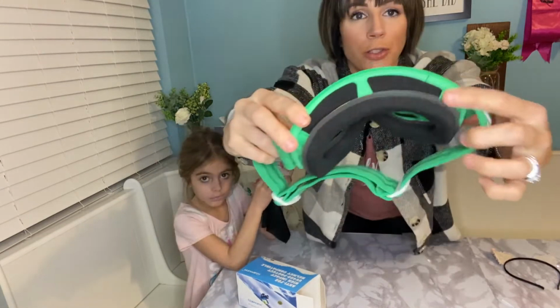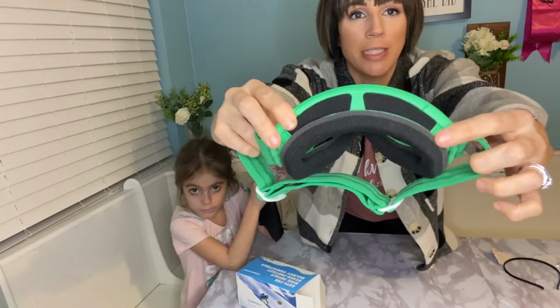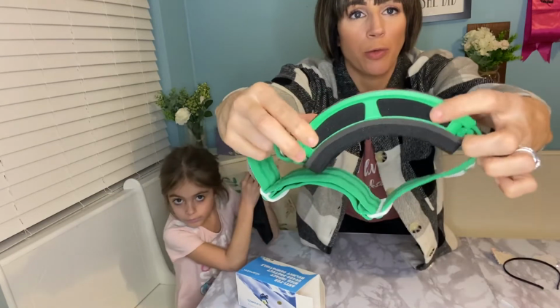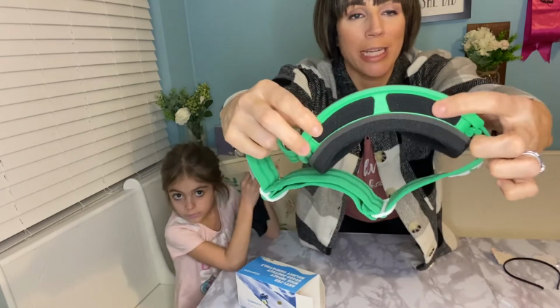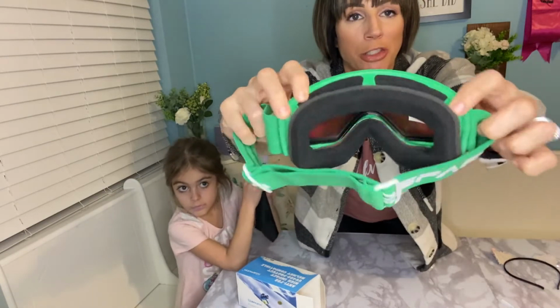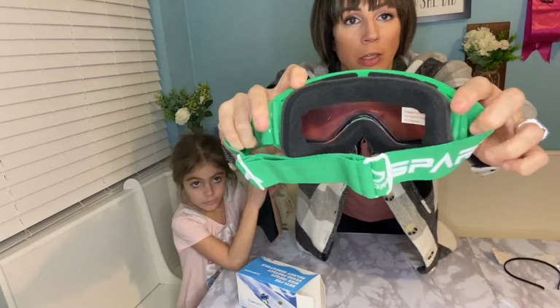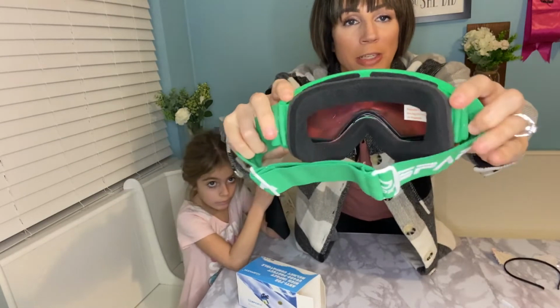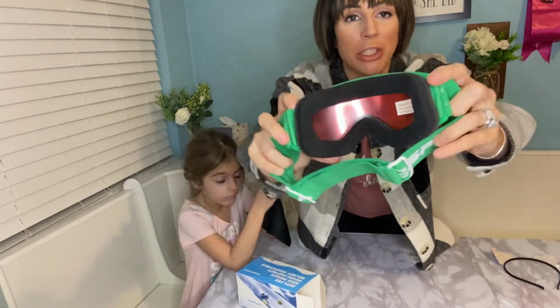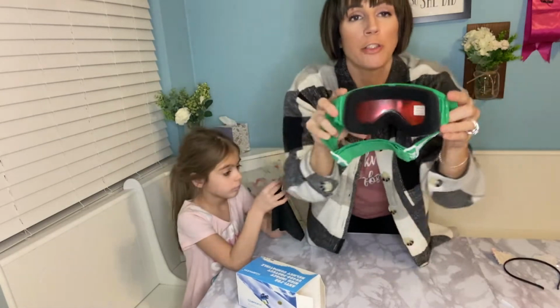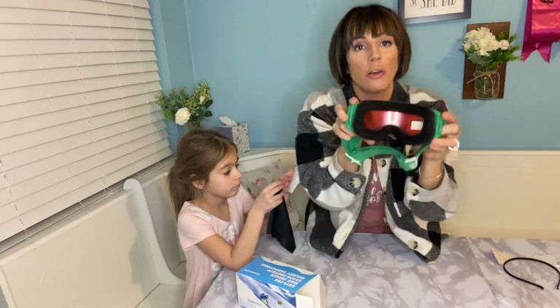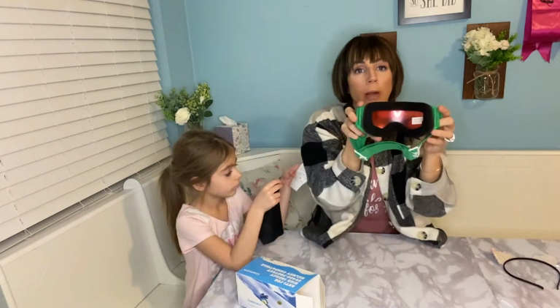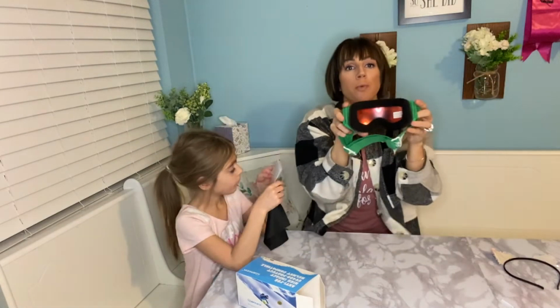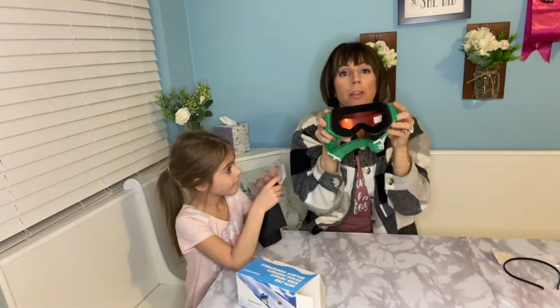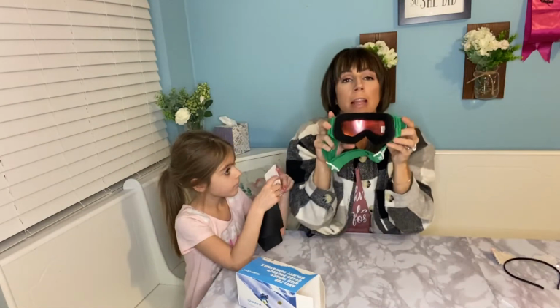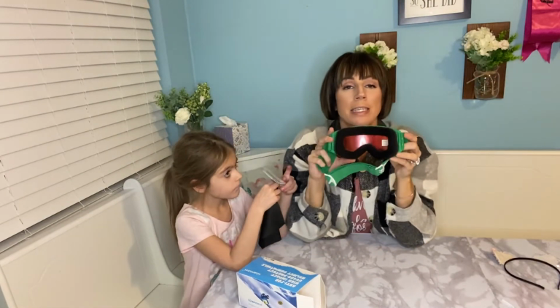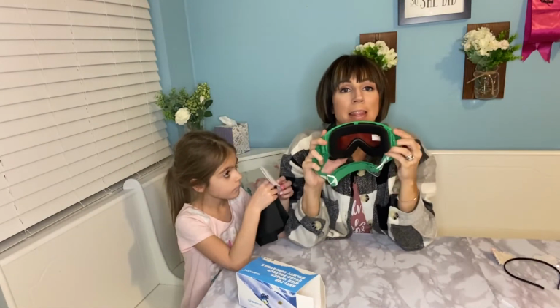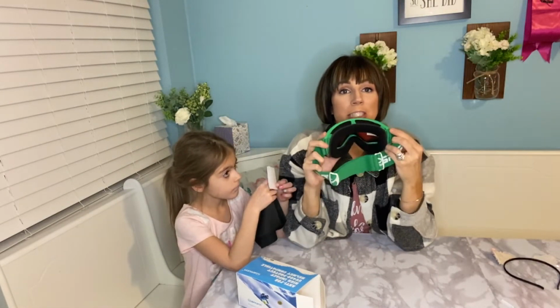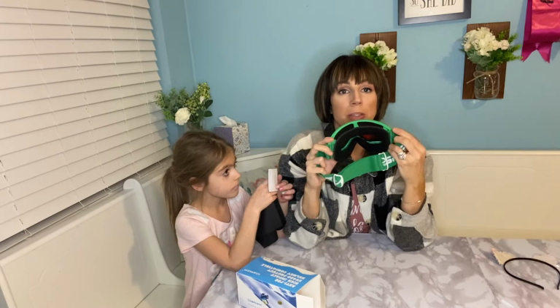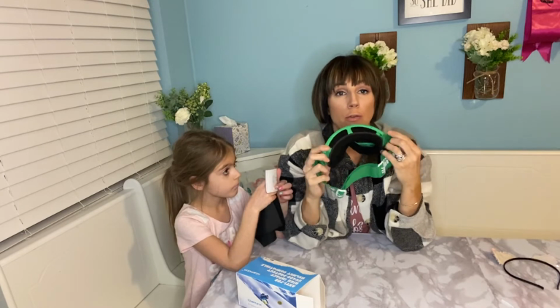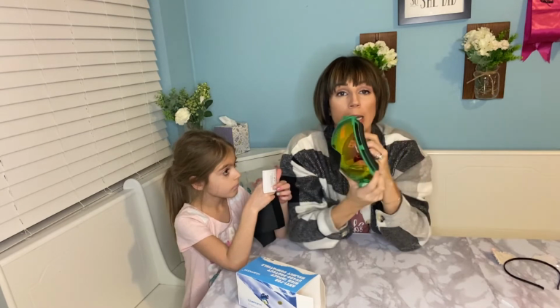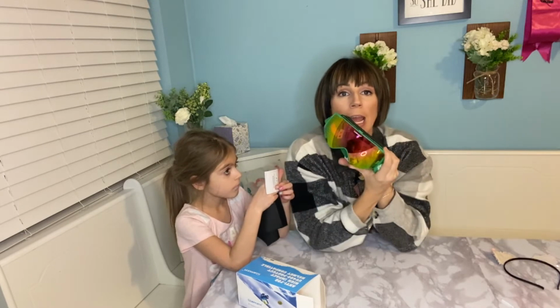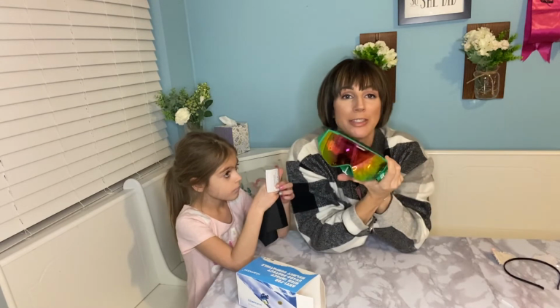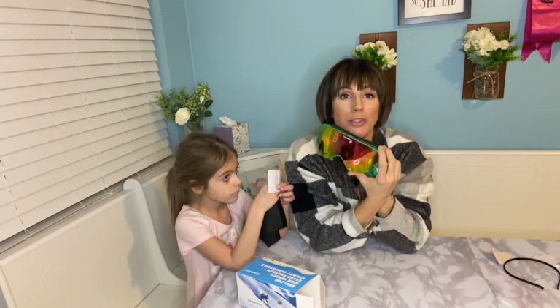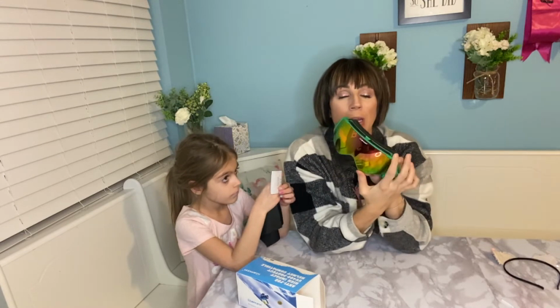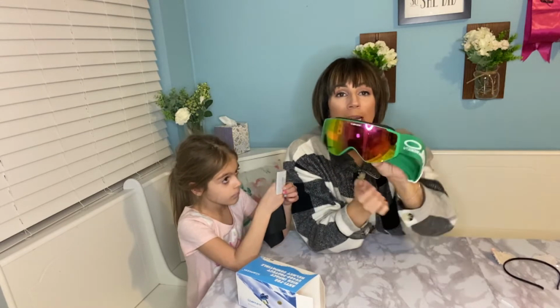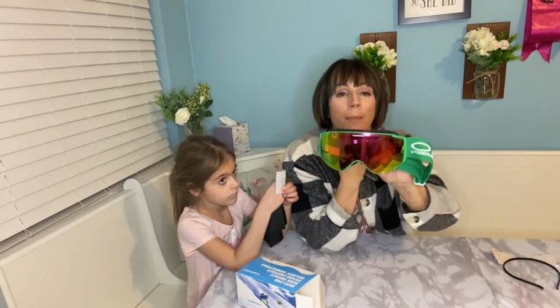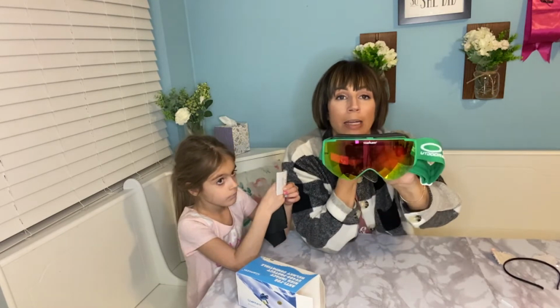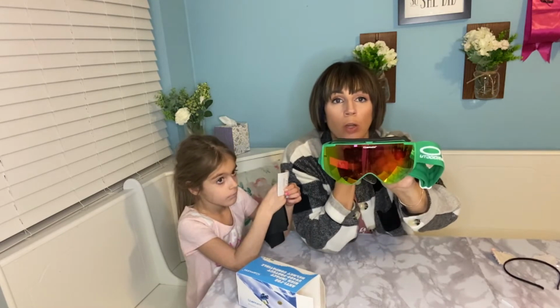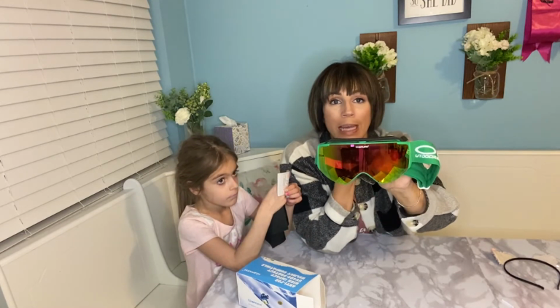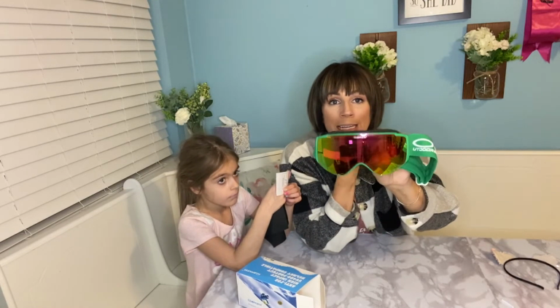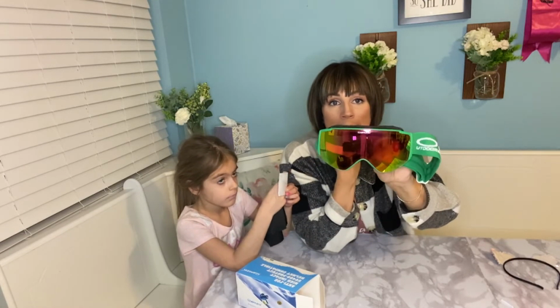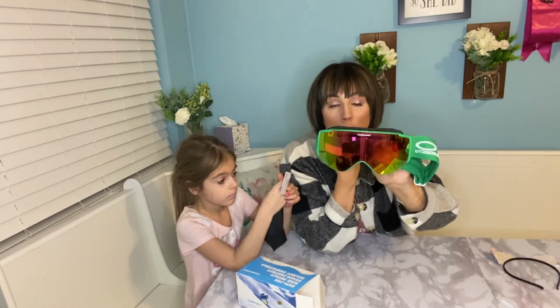It also has this great shell around it. So if your child wears regular glasses, they can still wear these over it. And these are also going to be compatible with any ski helmet.